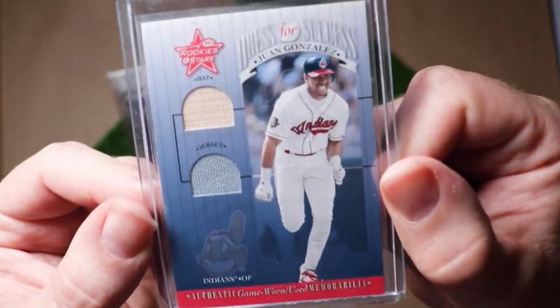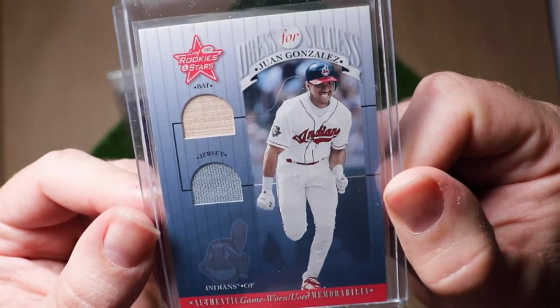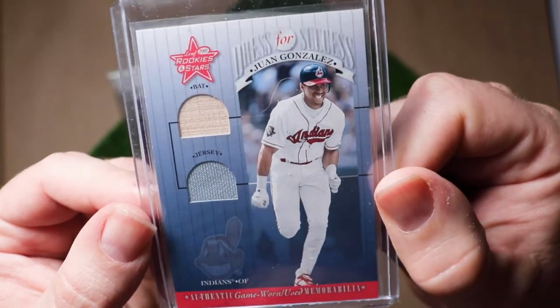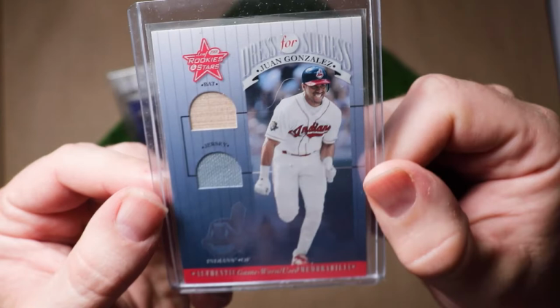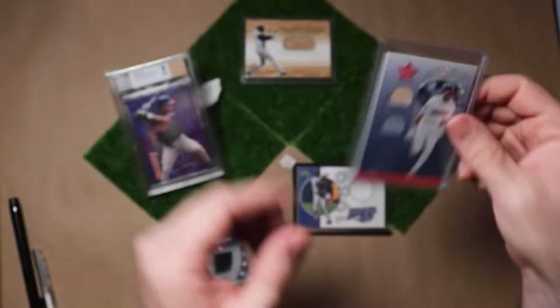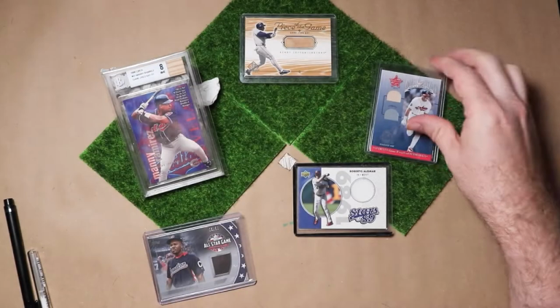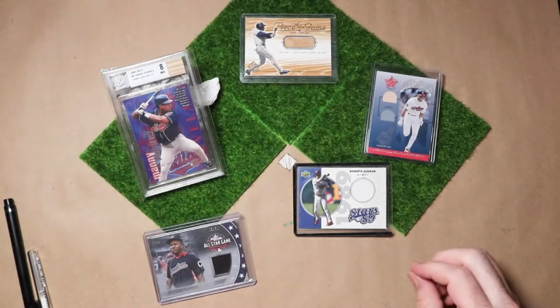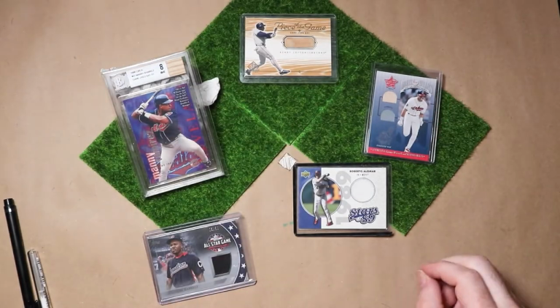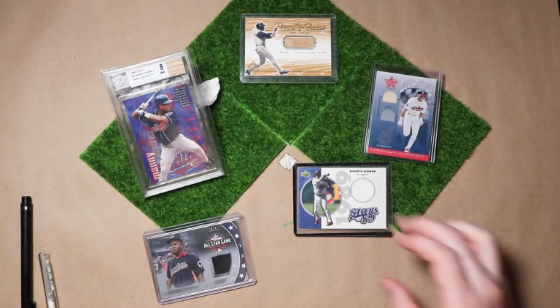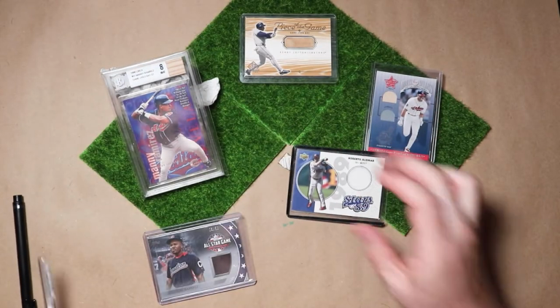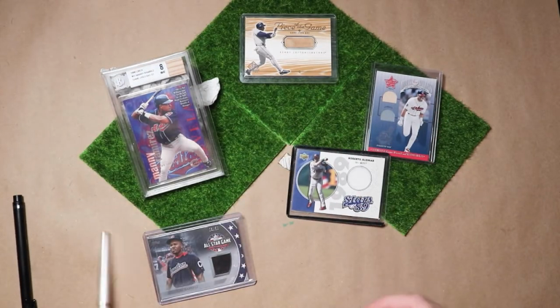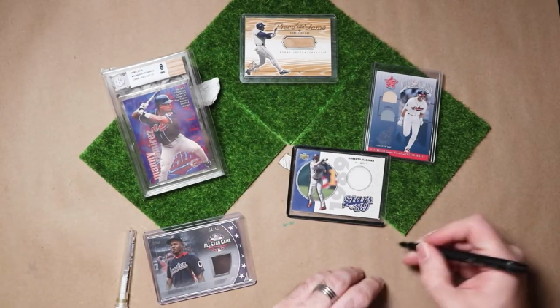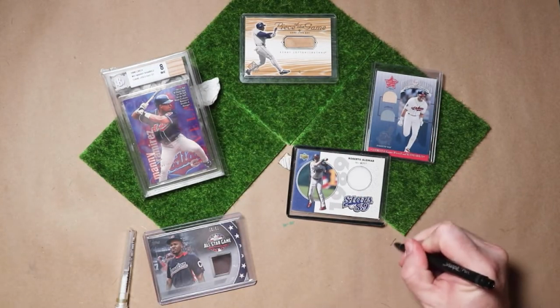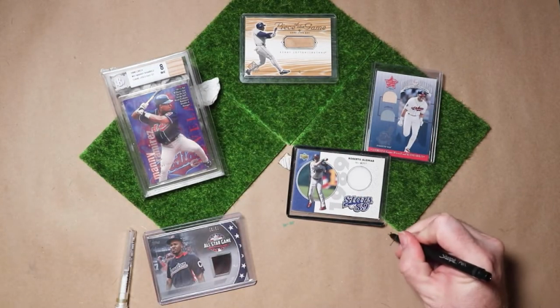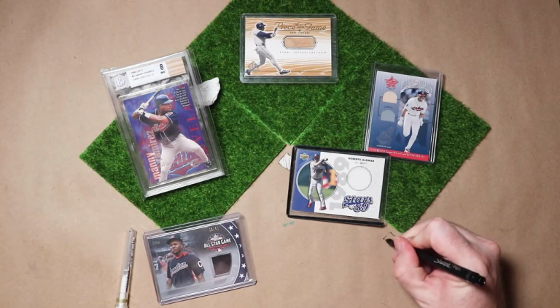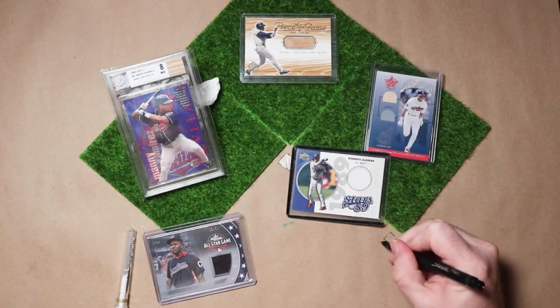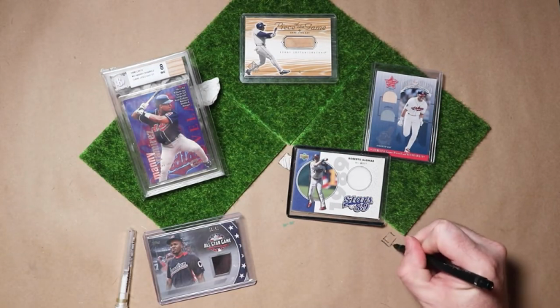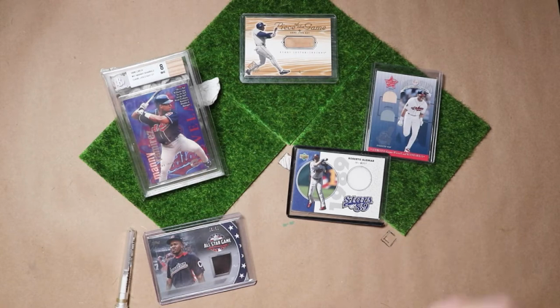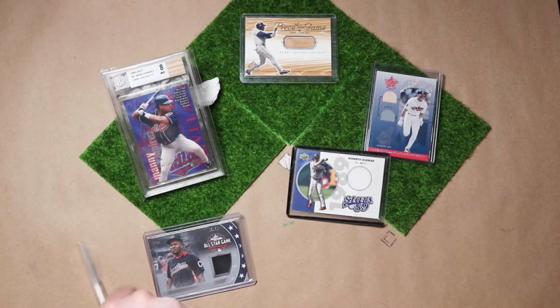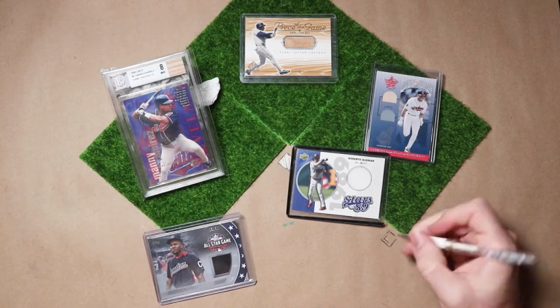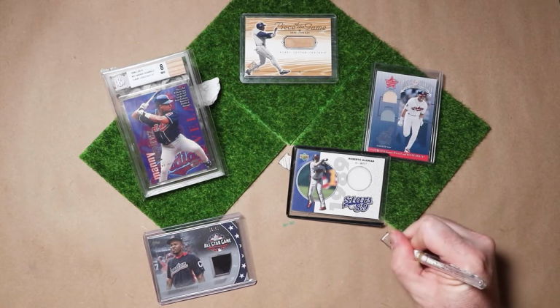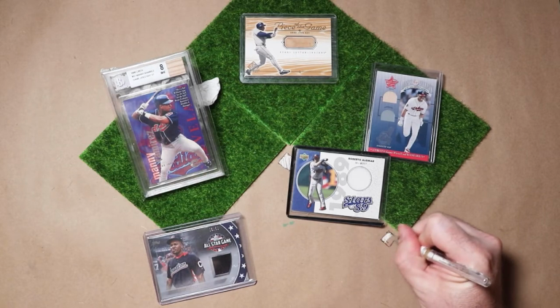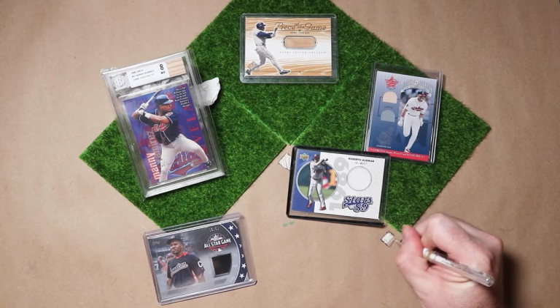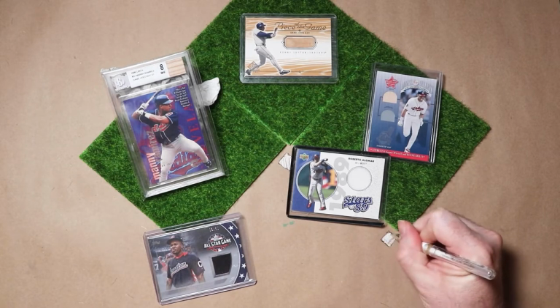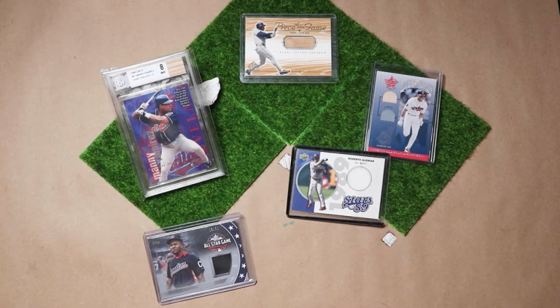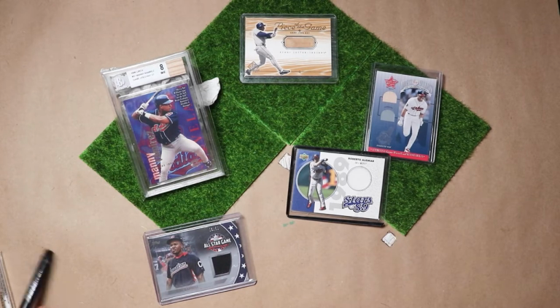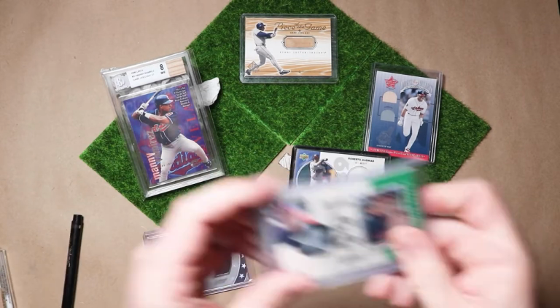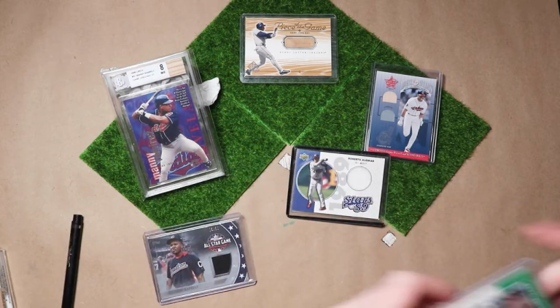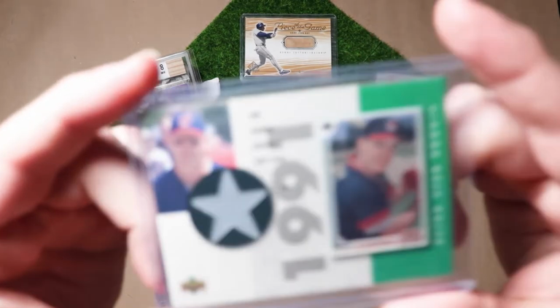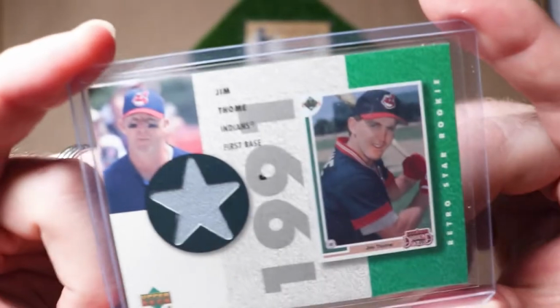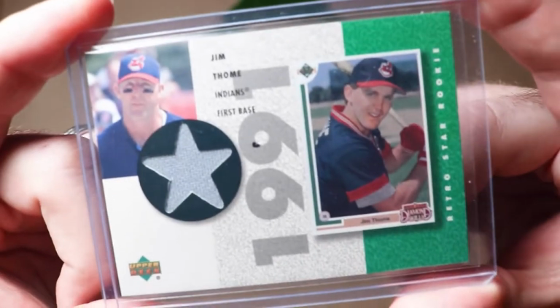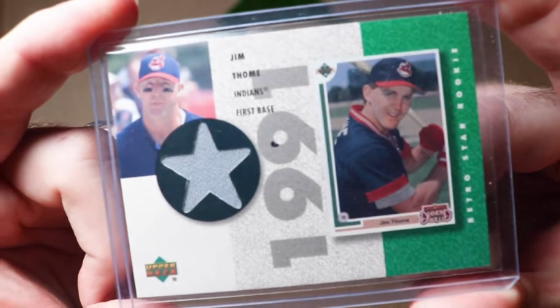Hitting sixth and playing first base: the big guy is a five-time All-Star, Hall of Famer, and Cleveland's all-time home run leader. In an era marred by steroids, he played the game the right way. Here's a jersey piece from Gentleman Jim Thome.